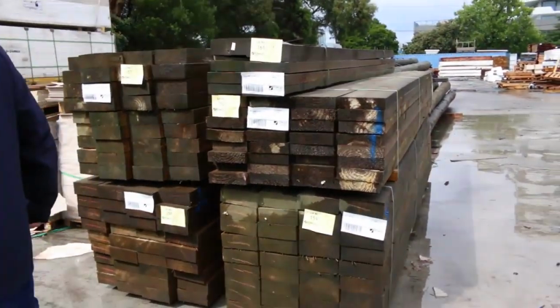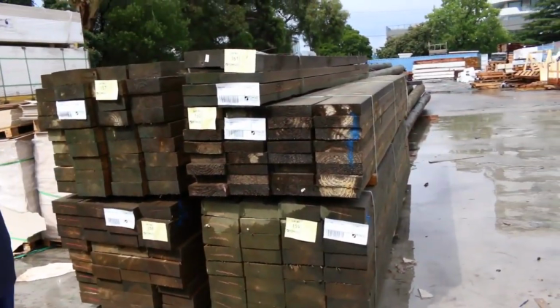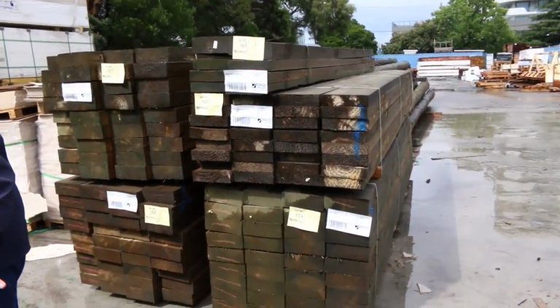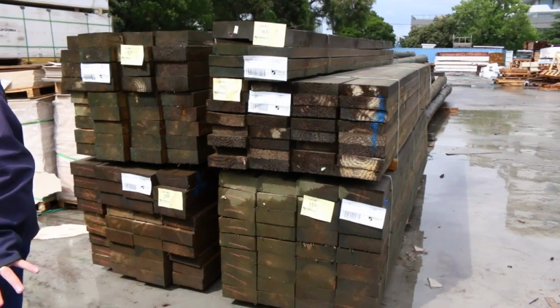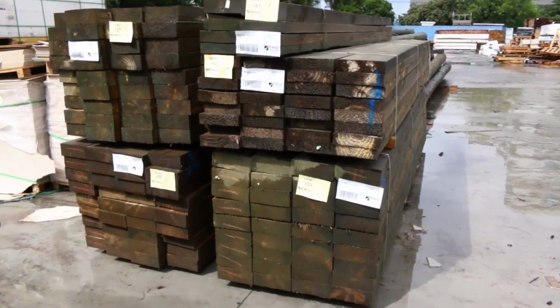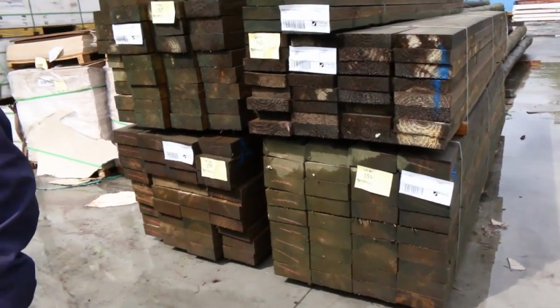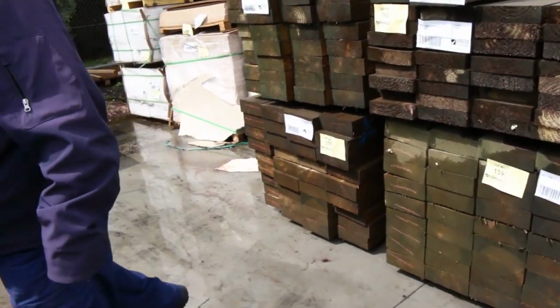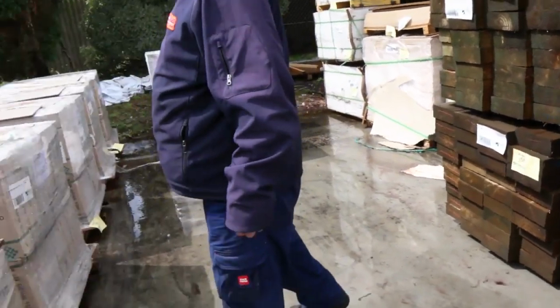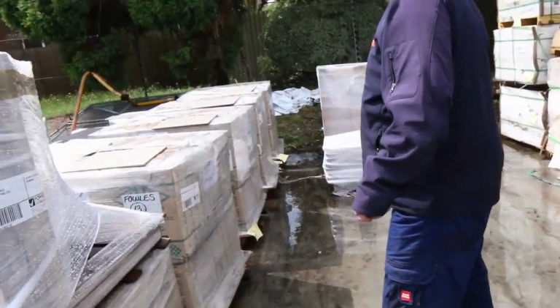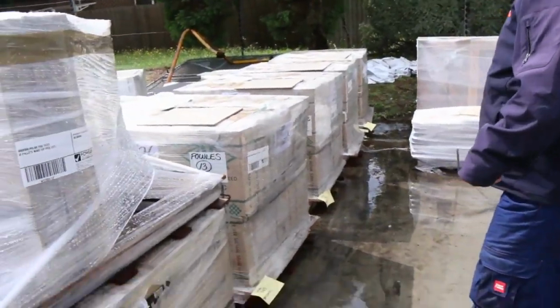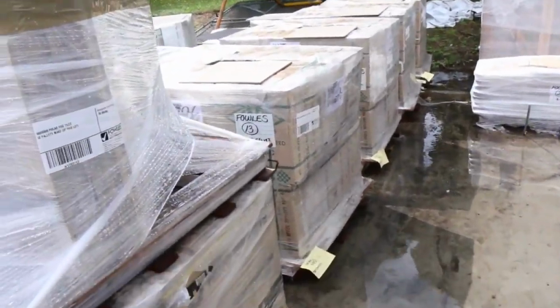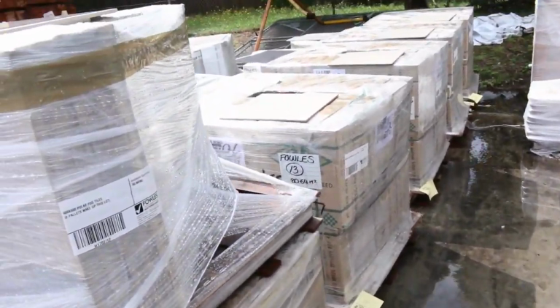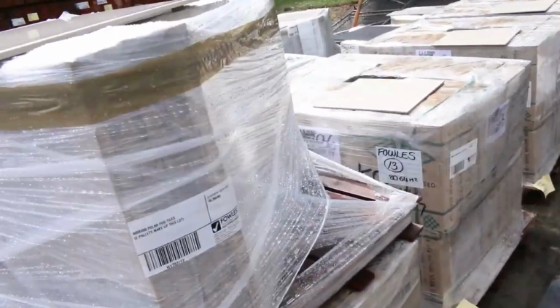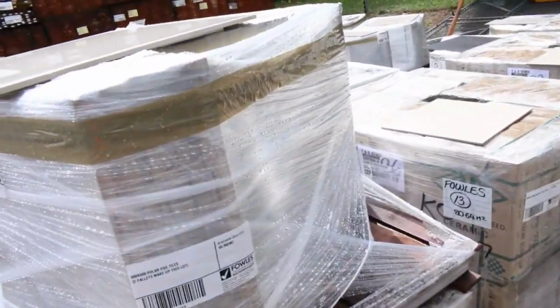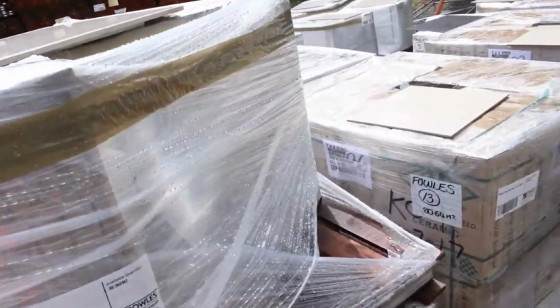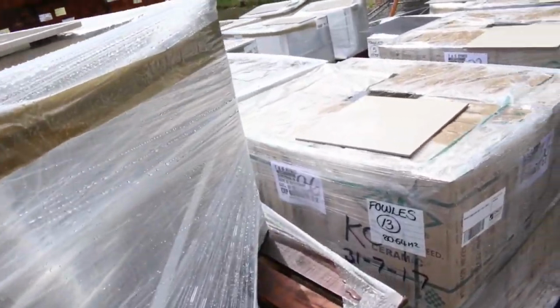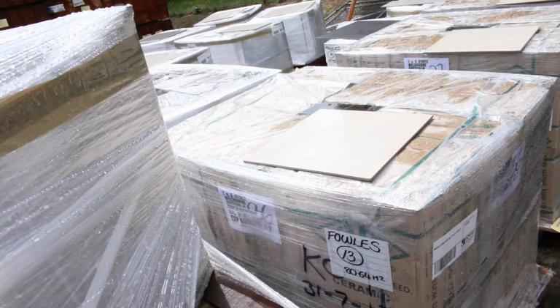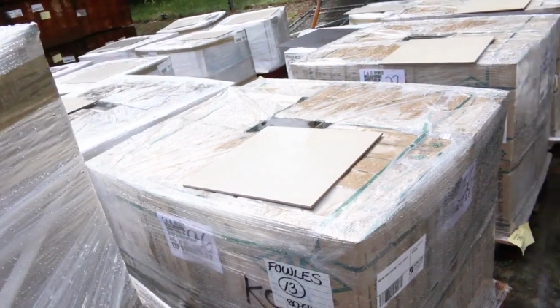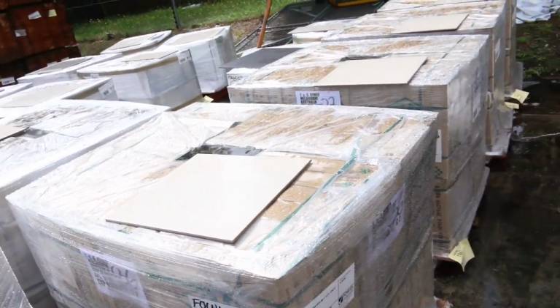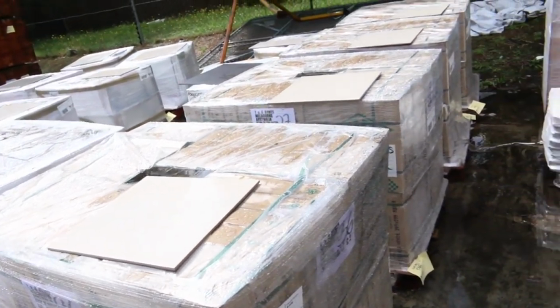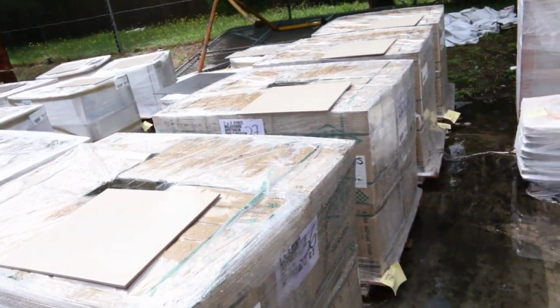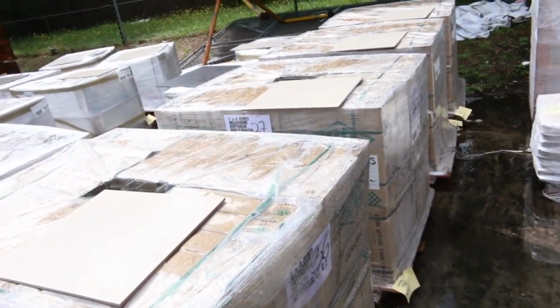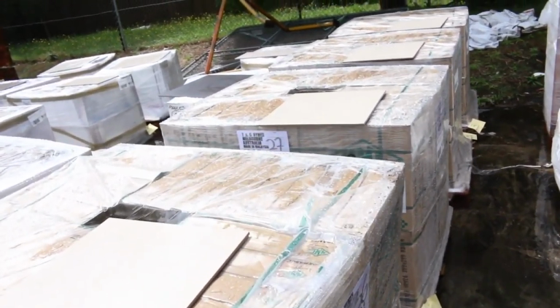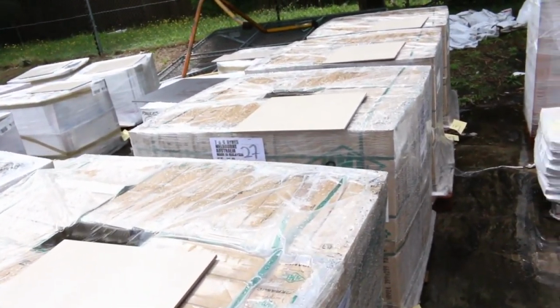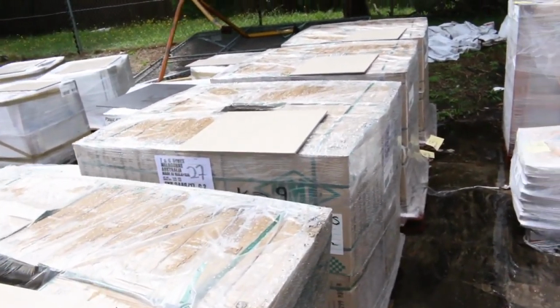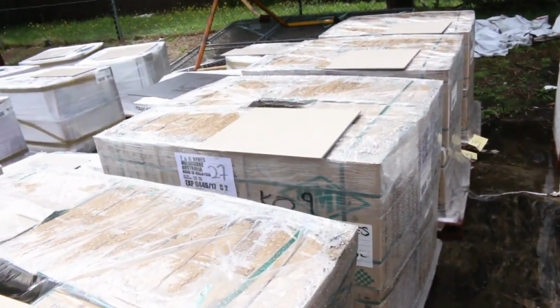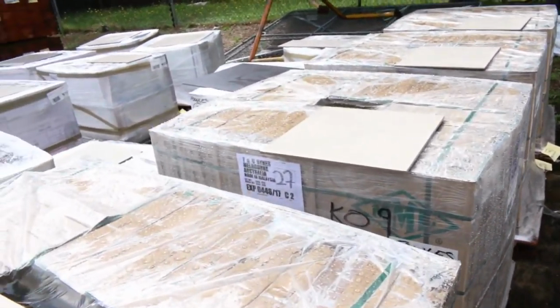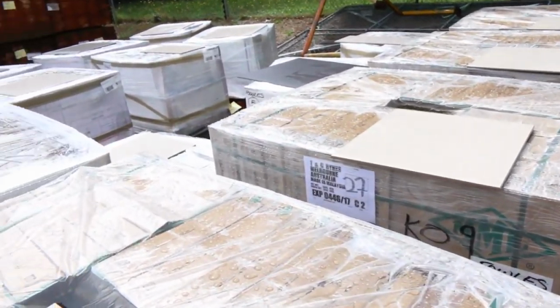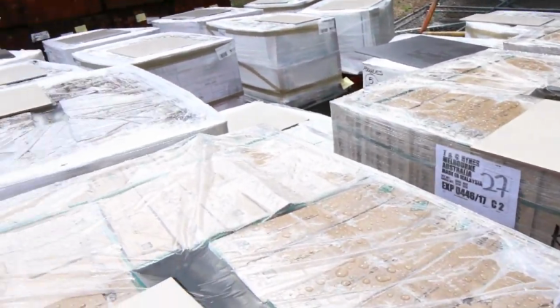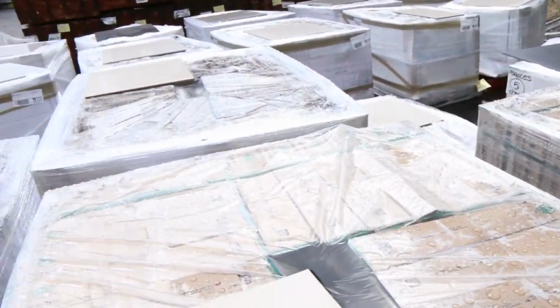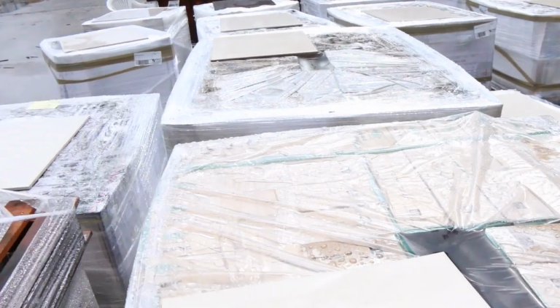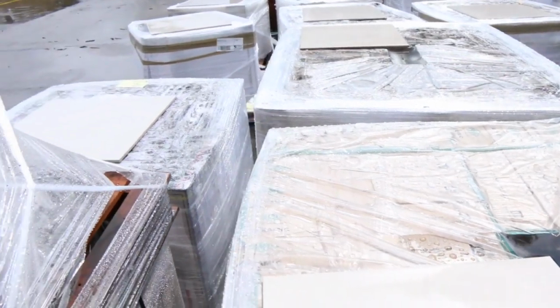We've had a huge semi-load of tiles come in here. Some really nice looking tiles there. We've got samples out on top of each pallet so you can see what they look like. Yeah, some really nice stock there.